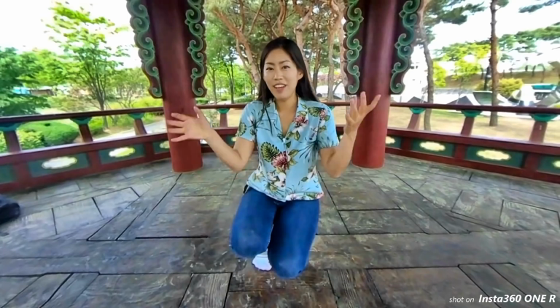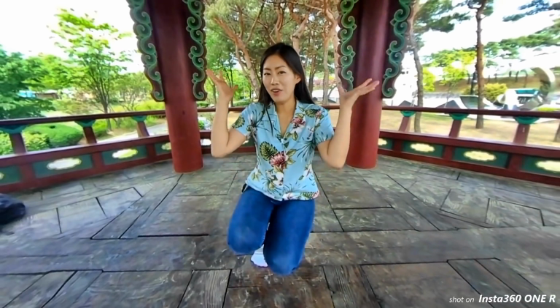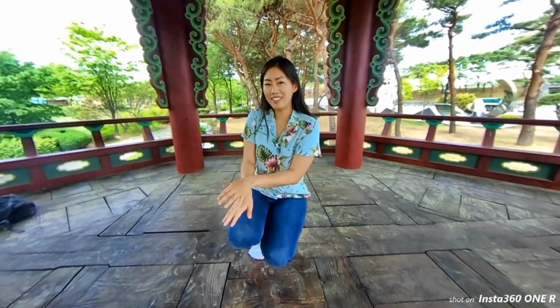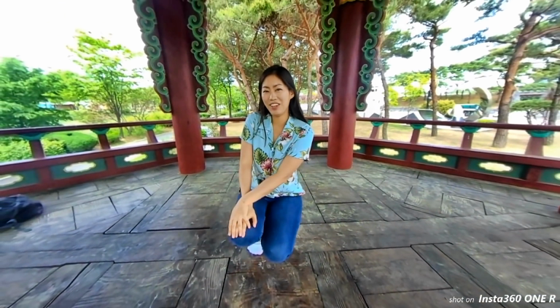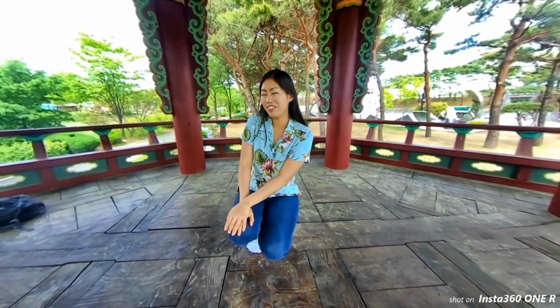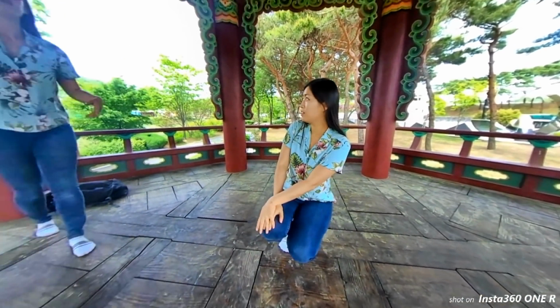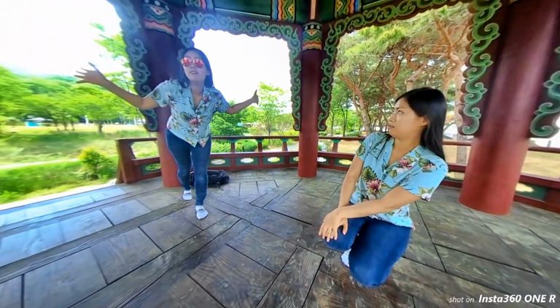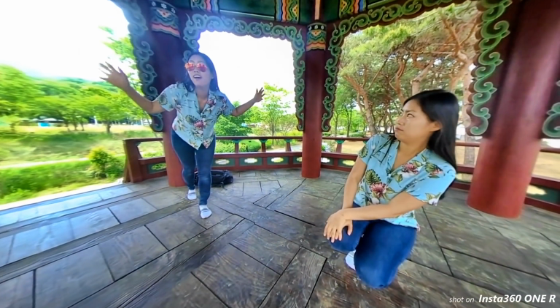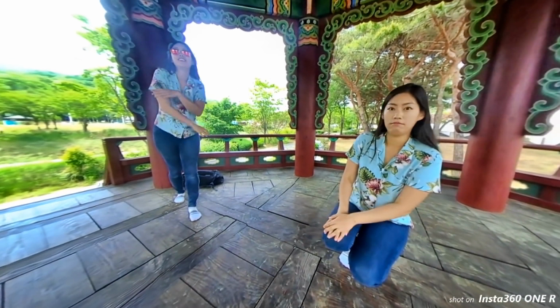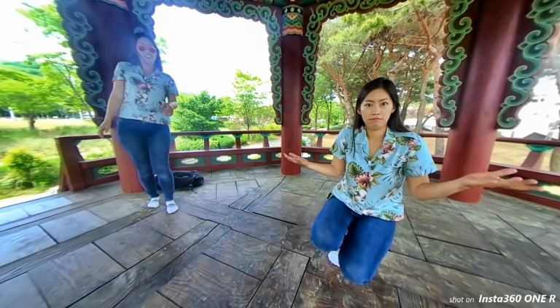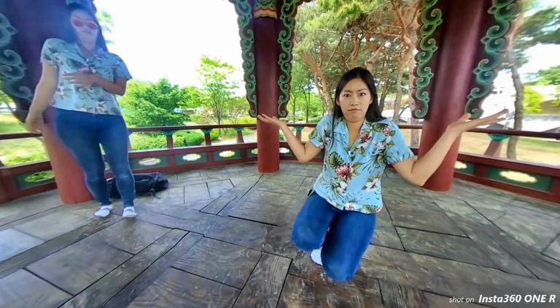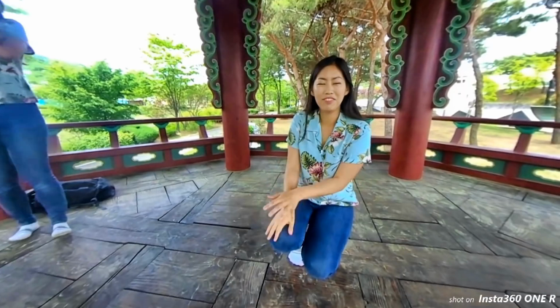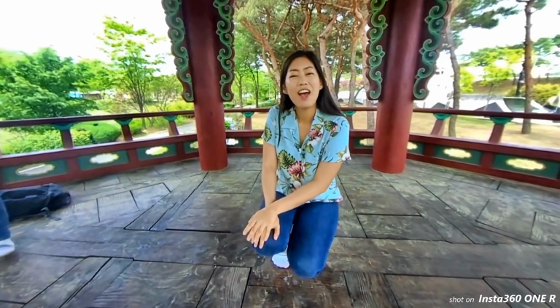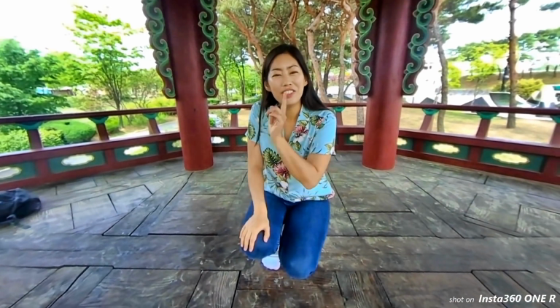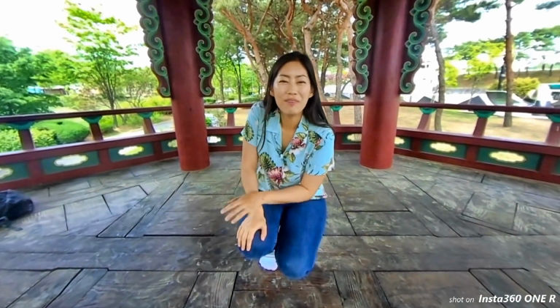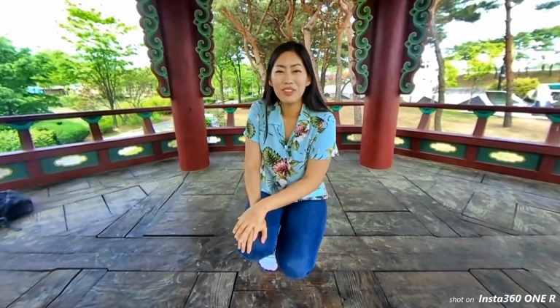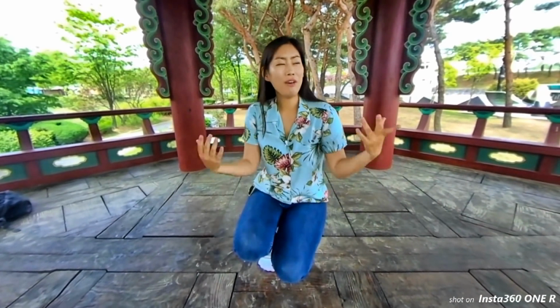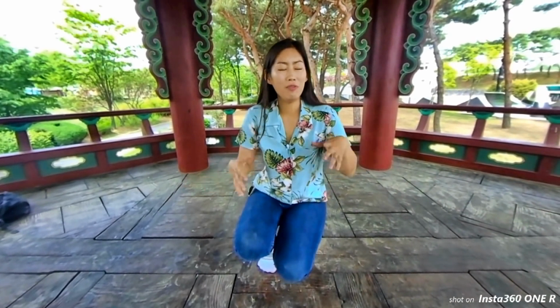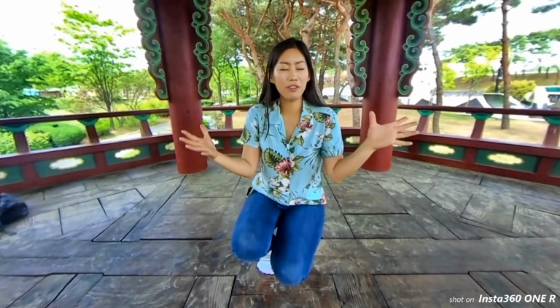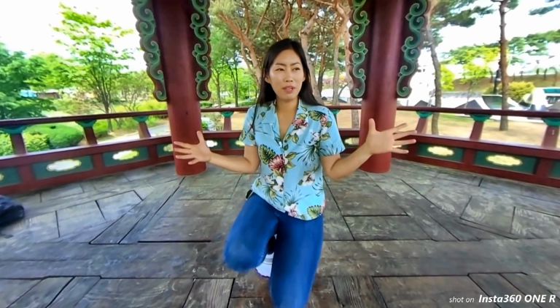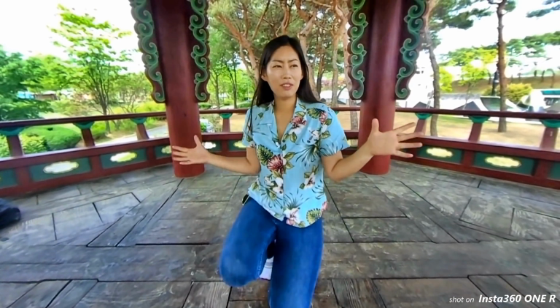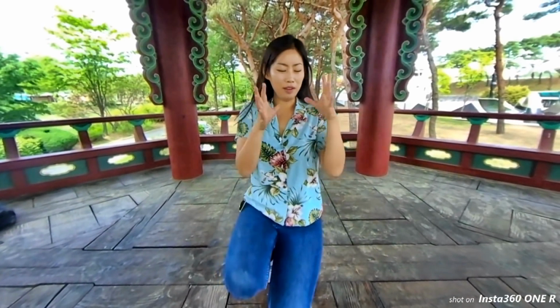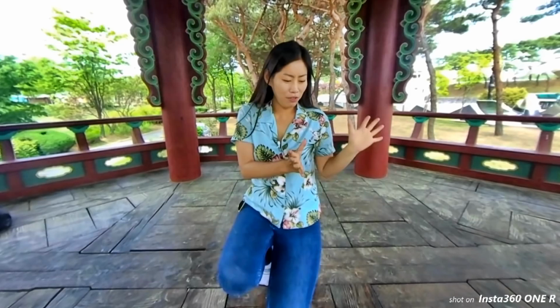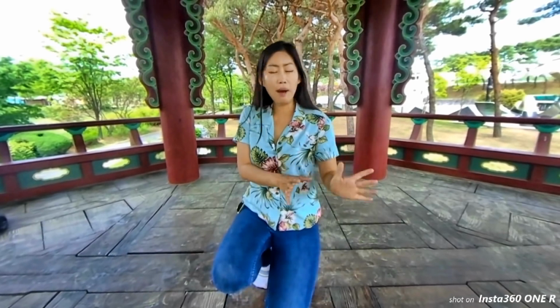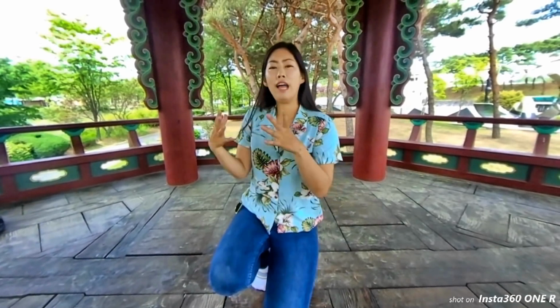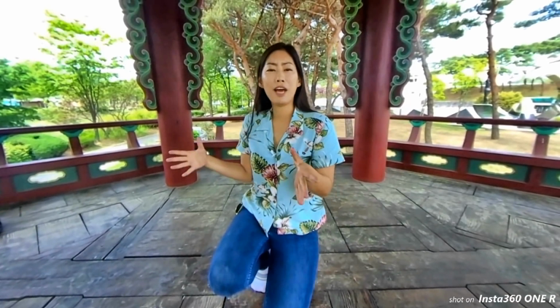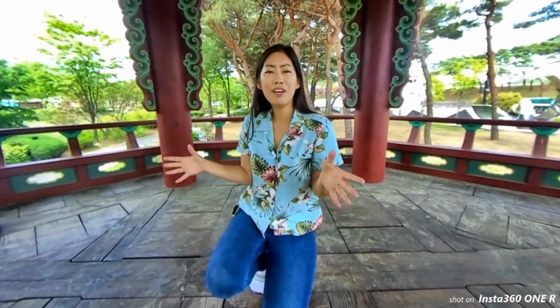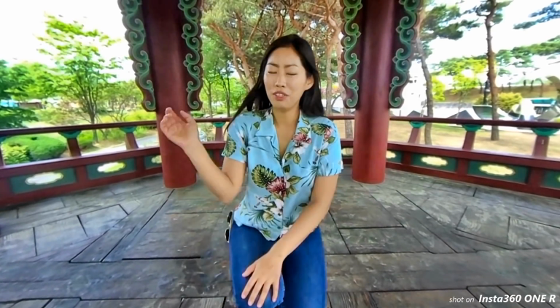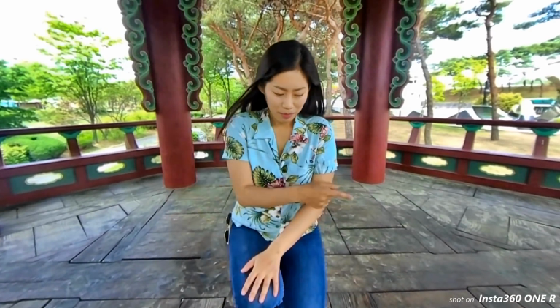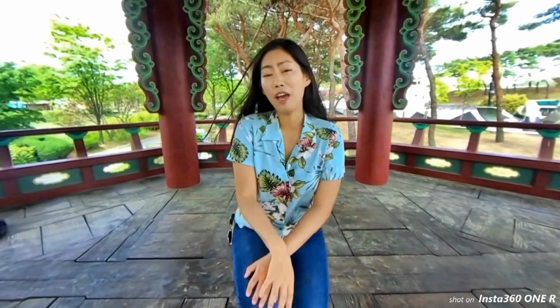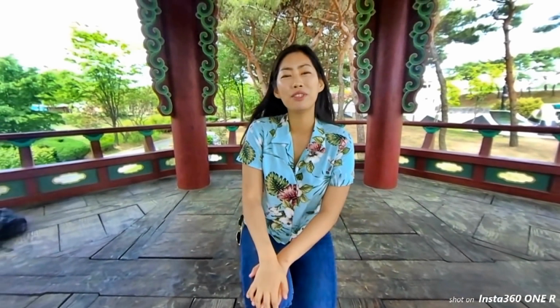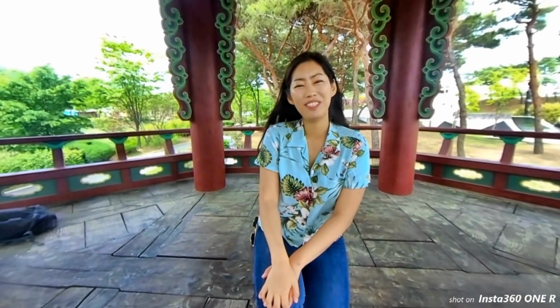Aloha, this is Young. Today, I'm going to share my one year of experience with mini vlogging cameras and action cameras, so that you can find the perfect camera for 2020.